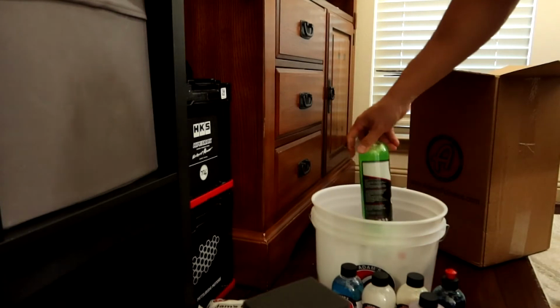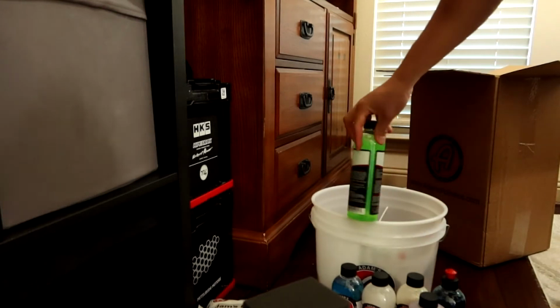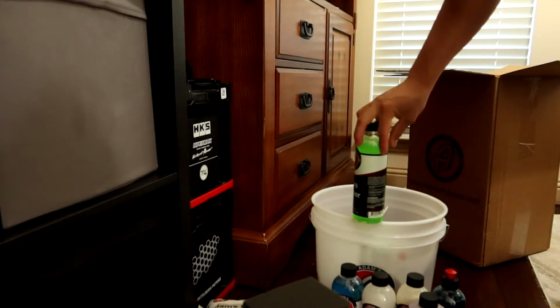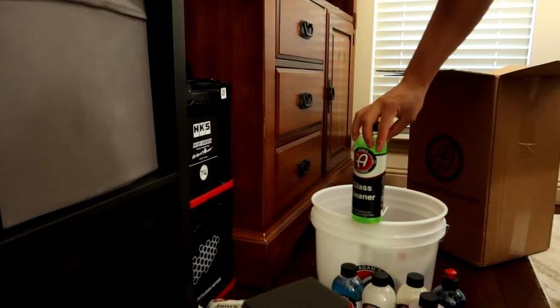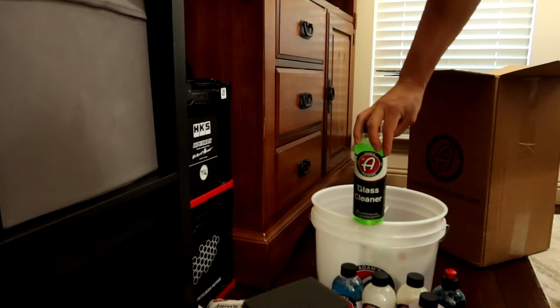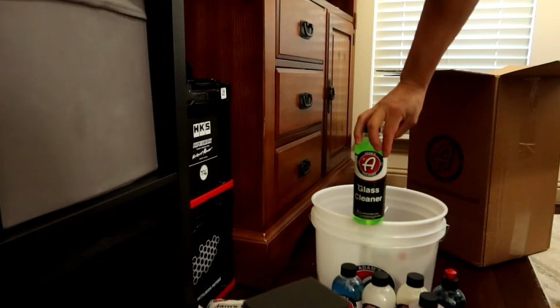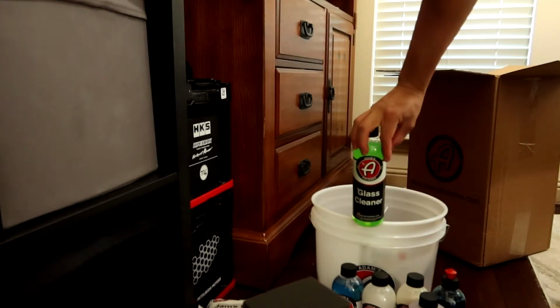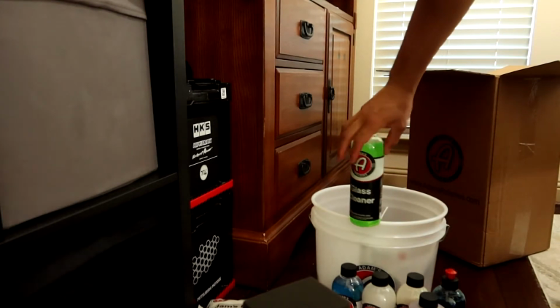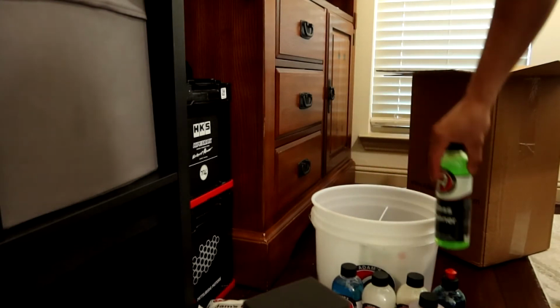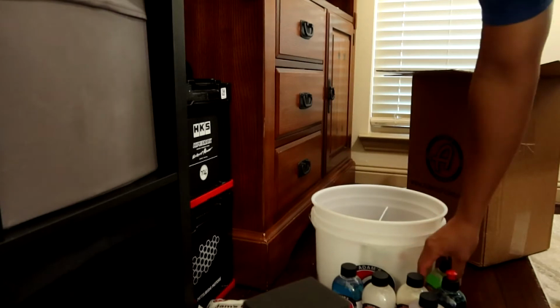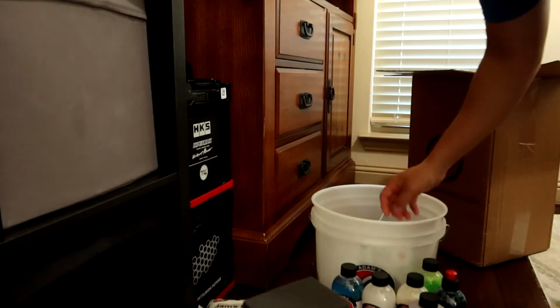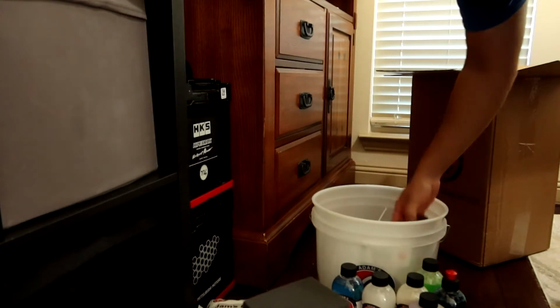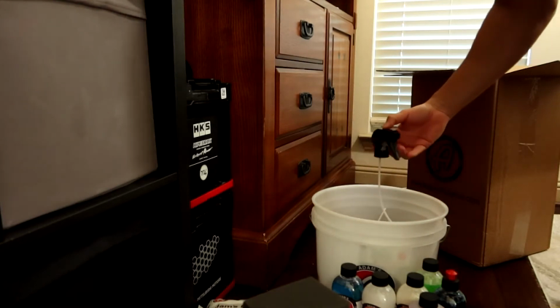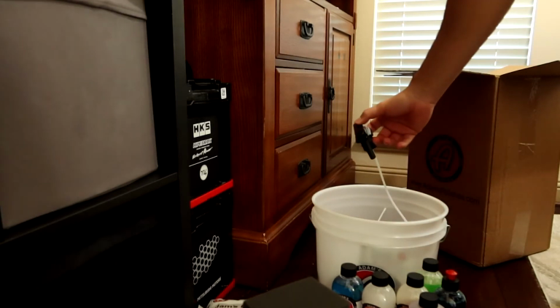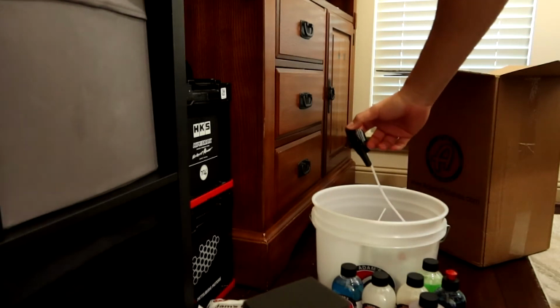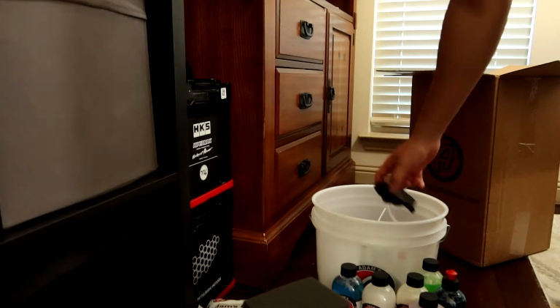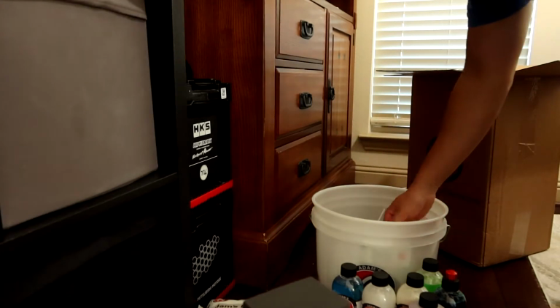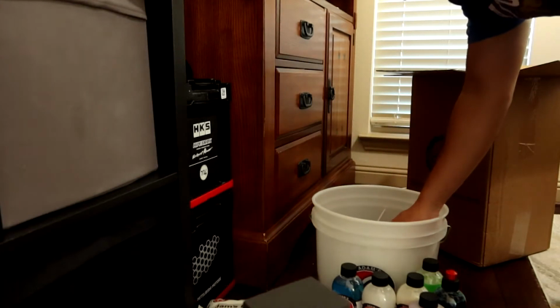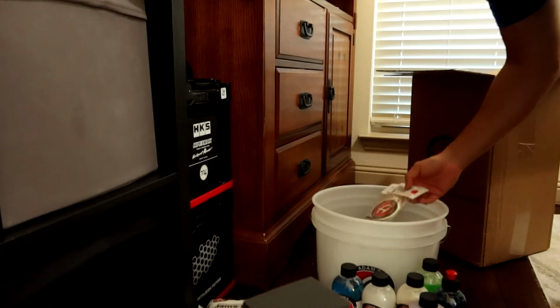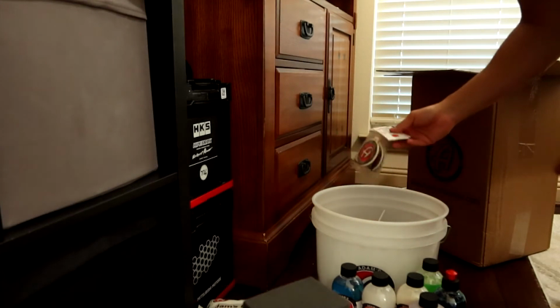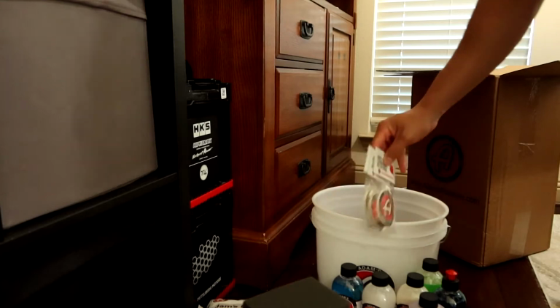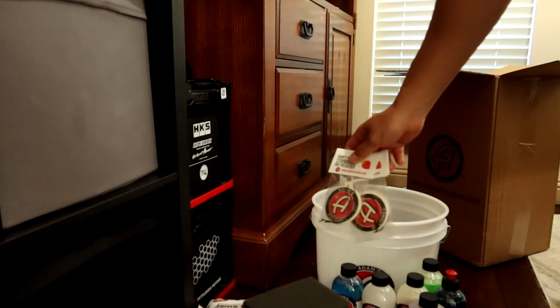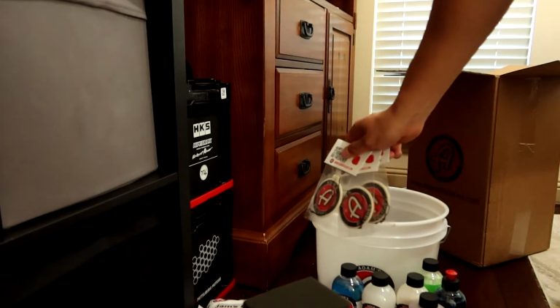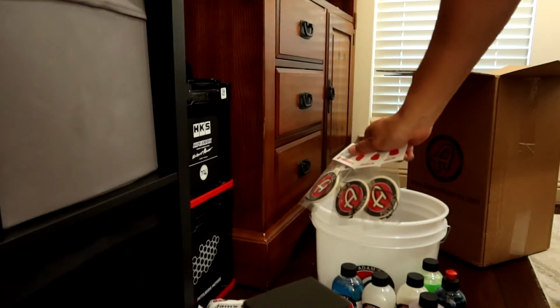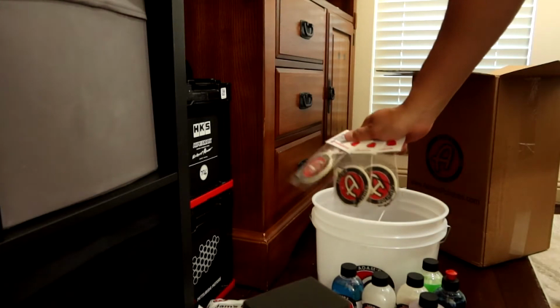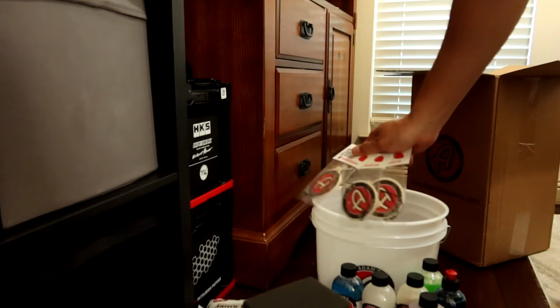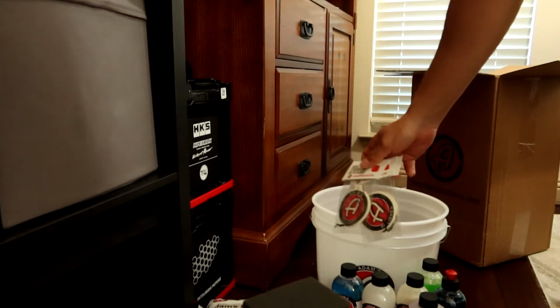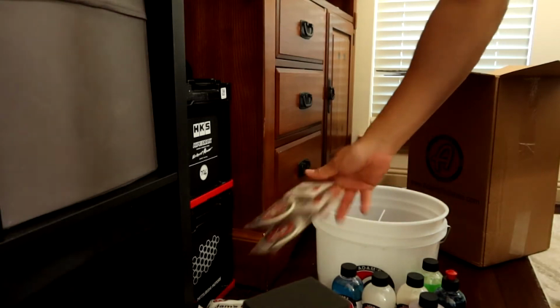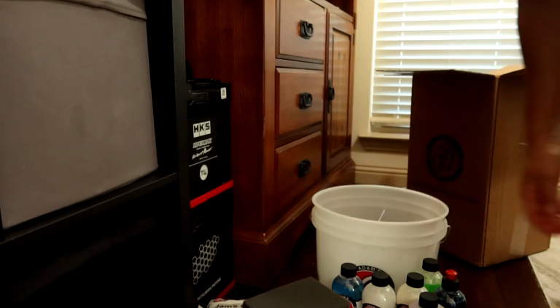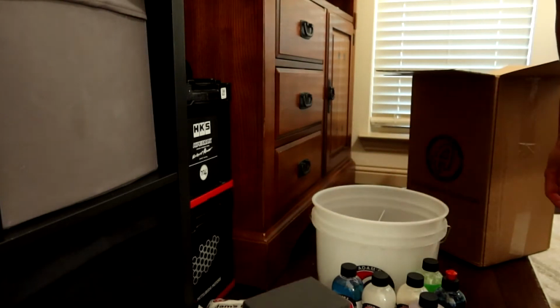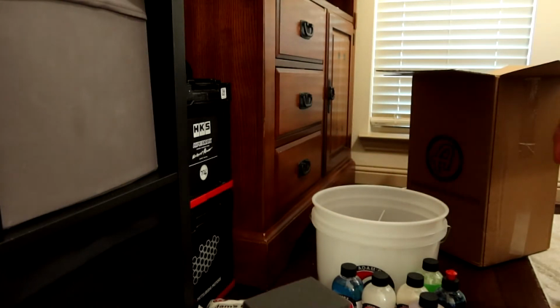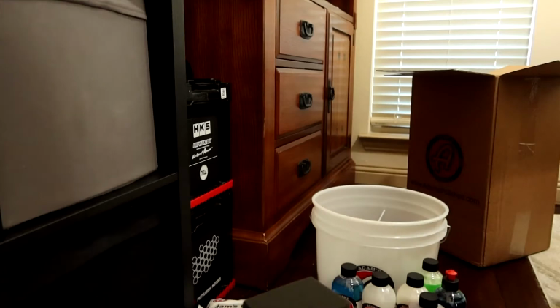Wheel and tire cleaner, and what is this - glass cleaner! So besides the bottles they also come with all the nozzles and accessories. Oh, and a couple of air fresheners - pretty cool to keep the interior smelling nice and fresh. And that's about it for the contents.